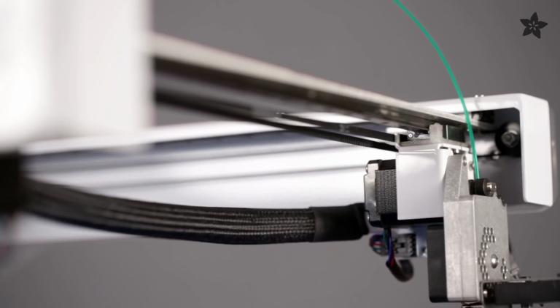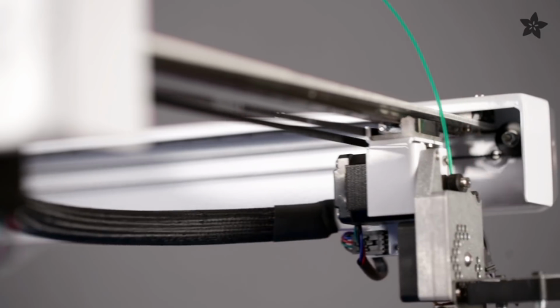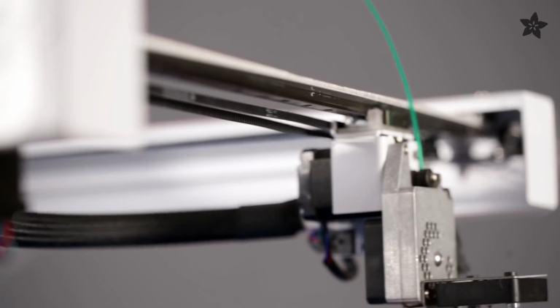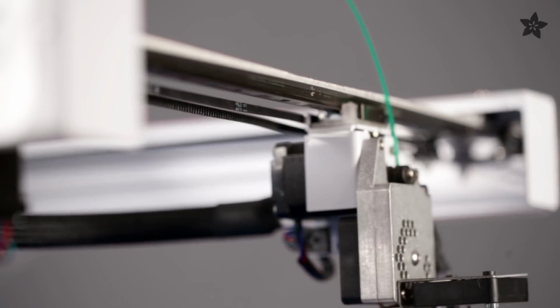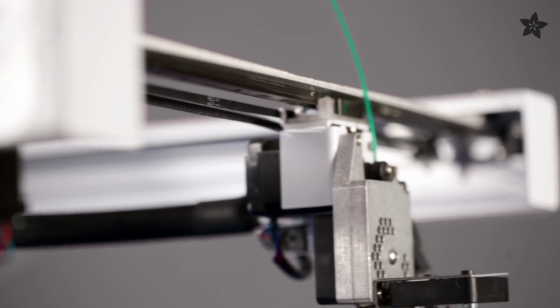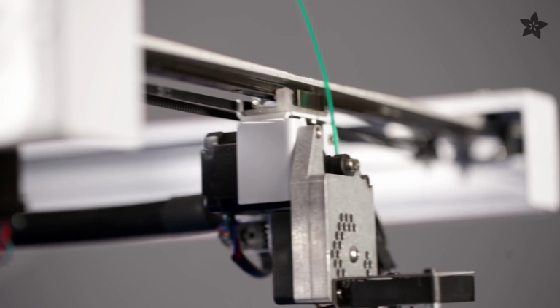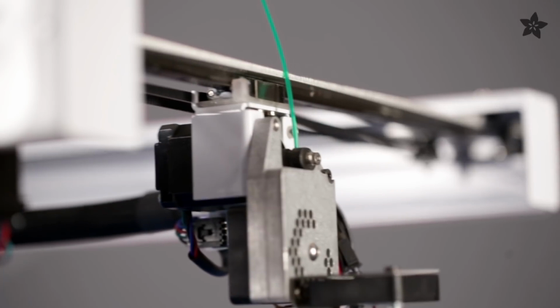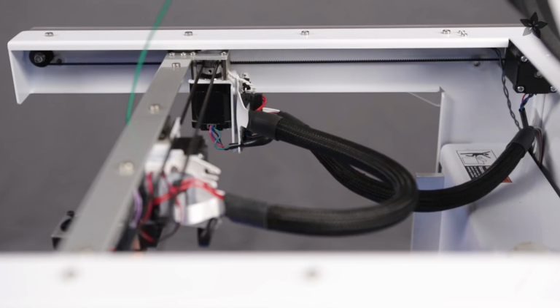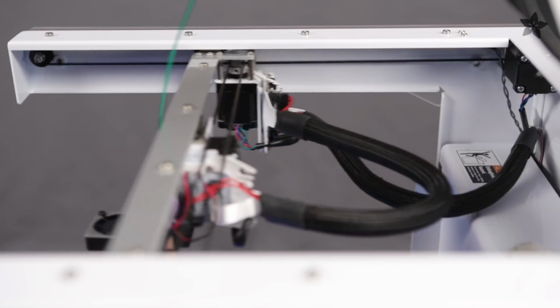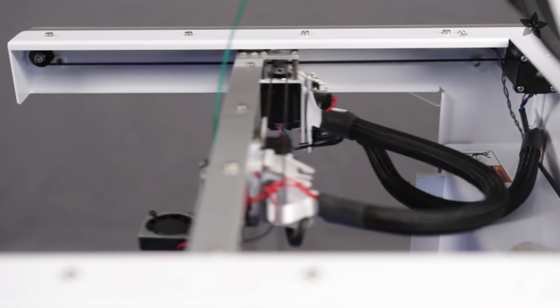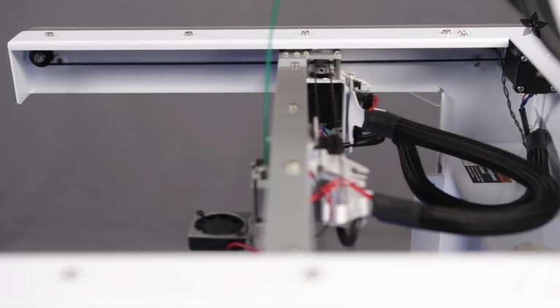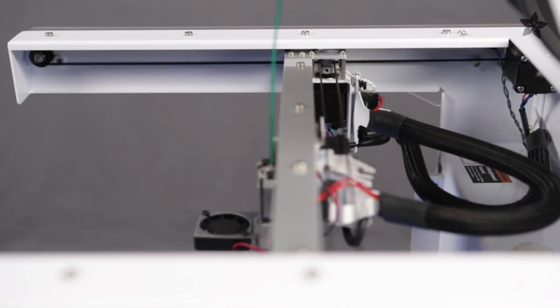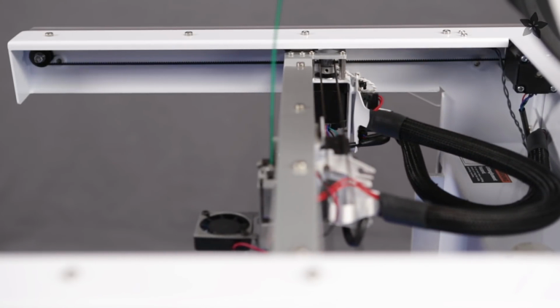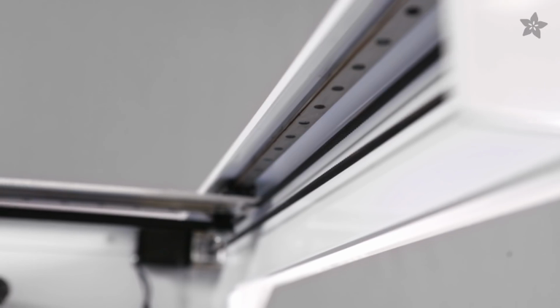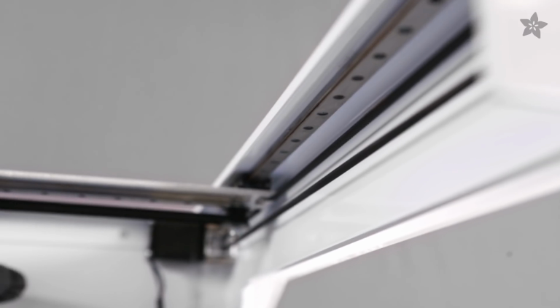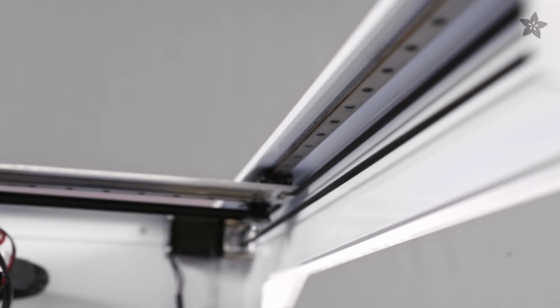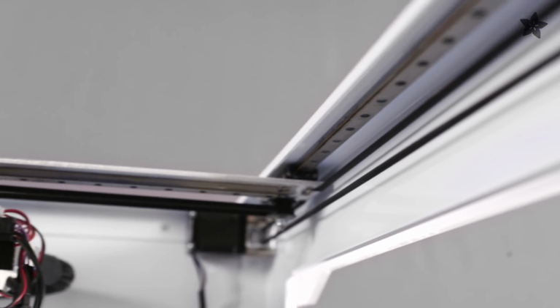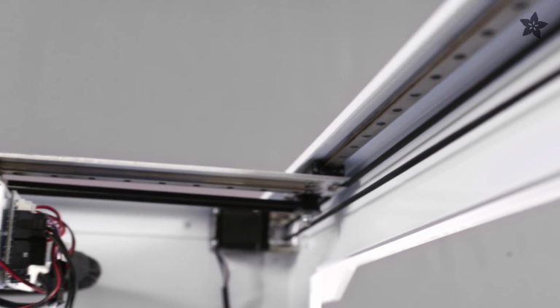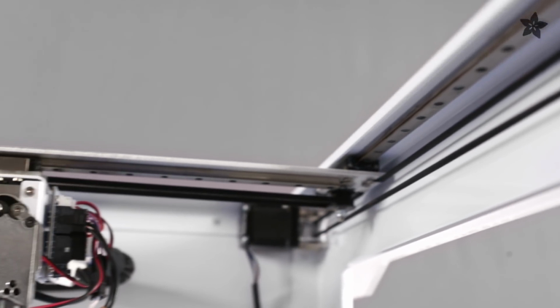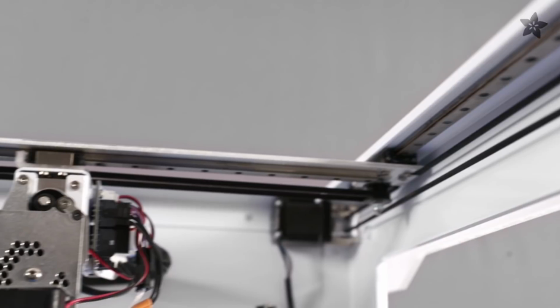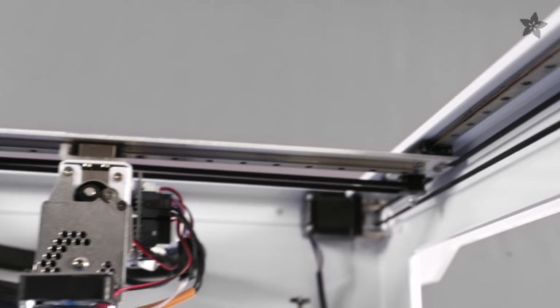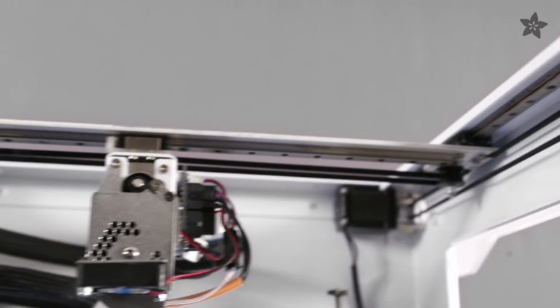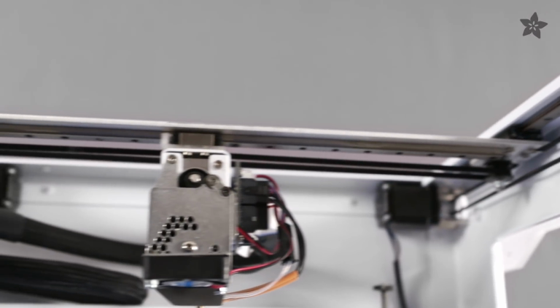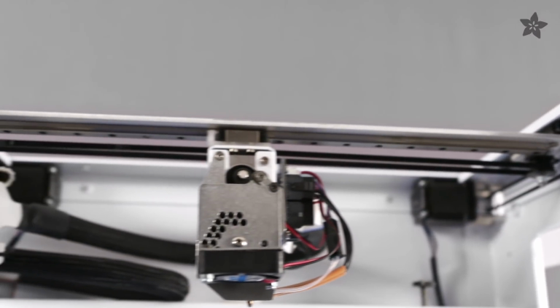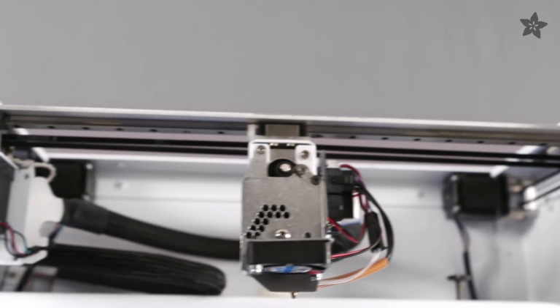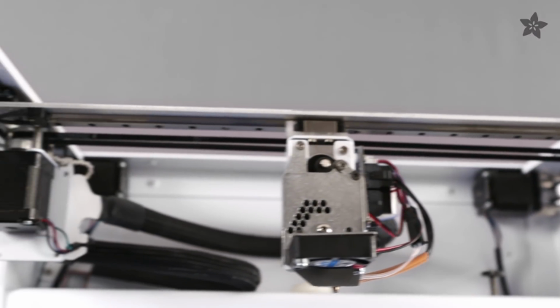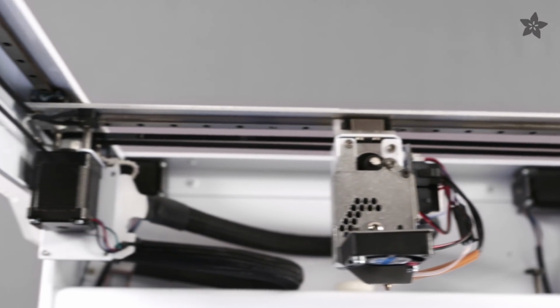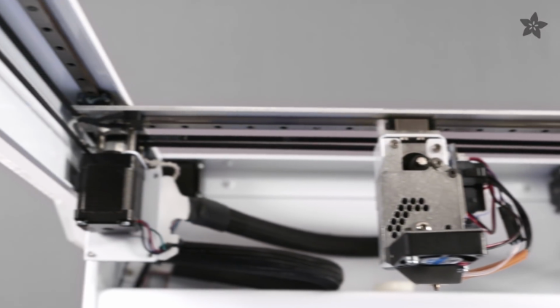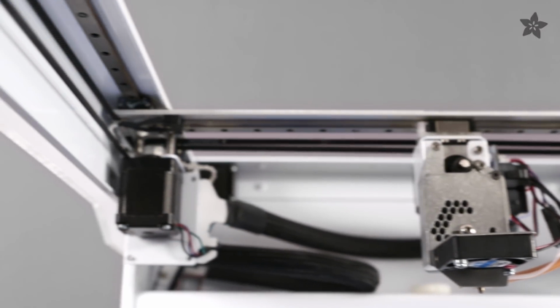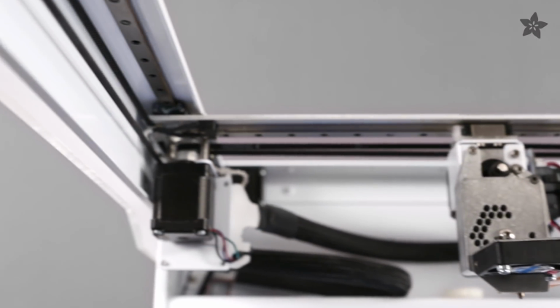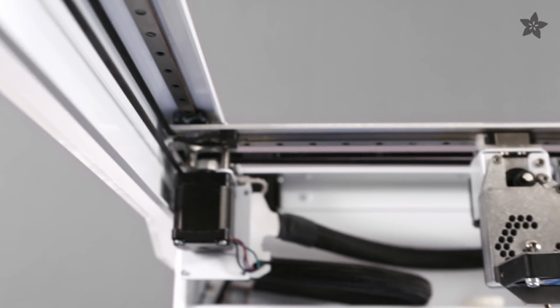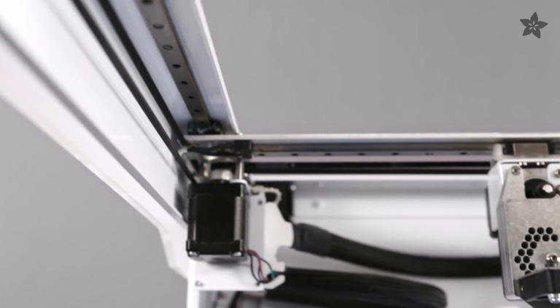It's running on a linear guide system that is precision milled, so it has high quality bearings that make the movements really smooth. It also features micro-steppers, which you can easily tell just by the way it sounds.